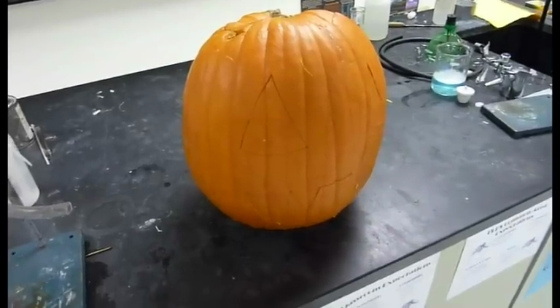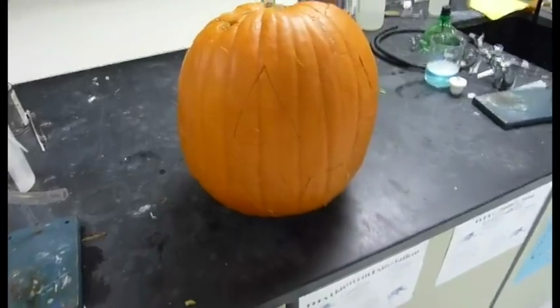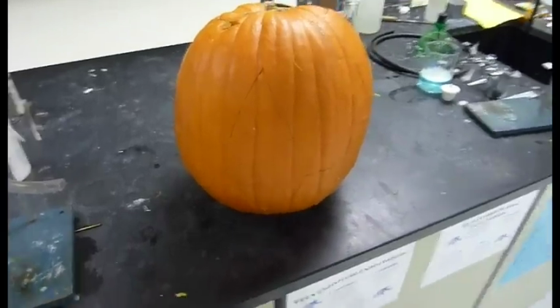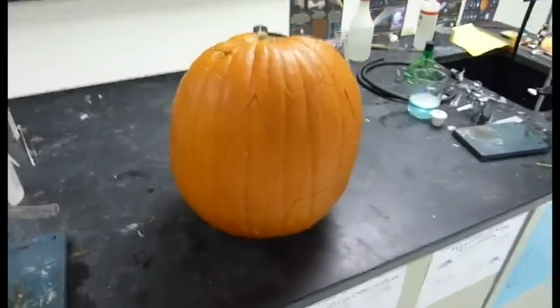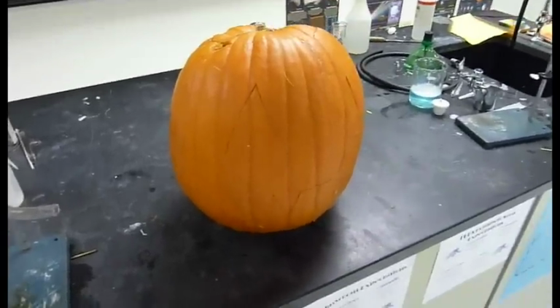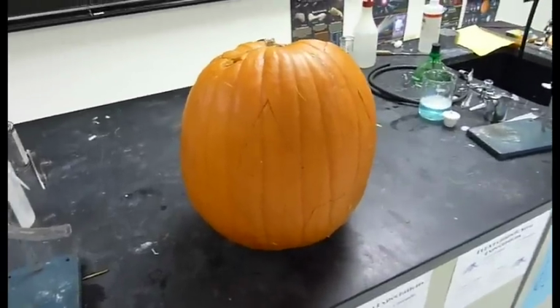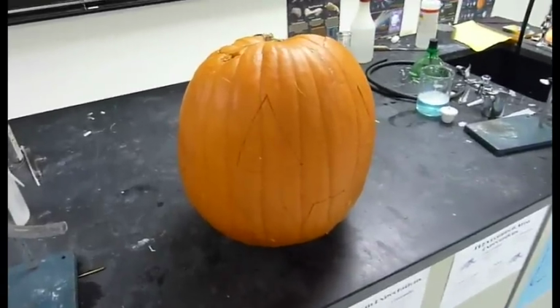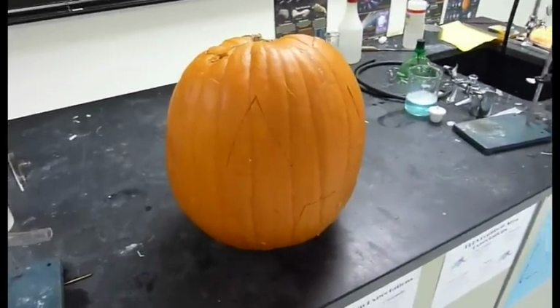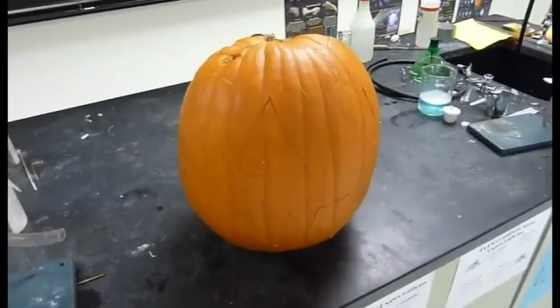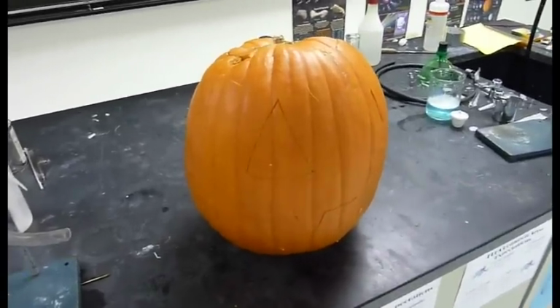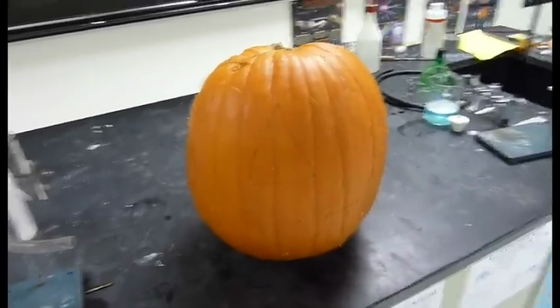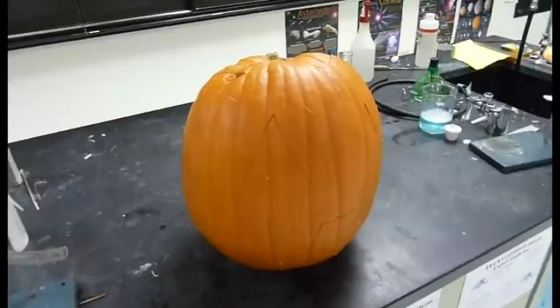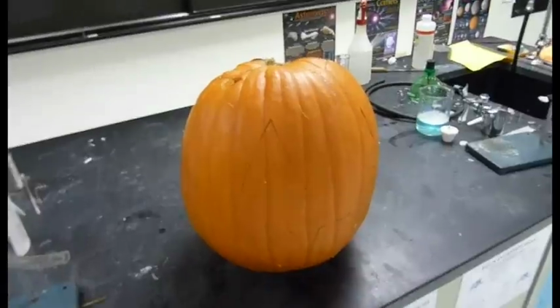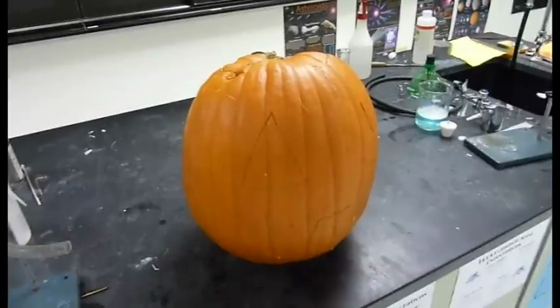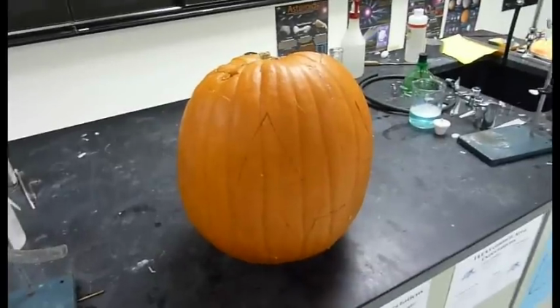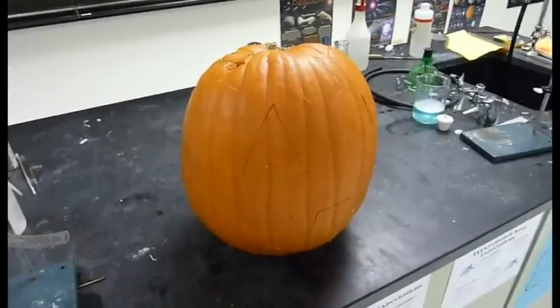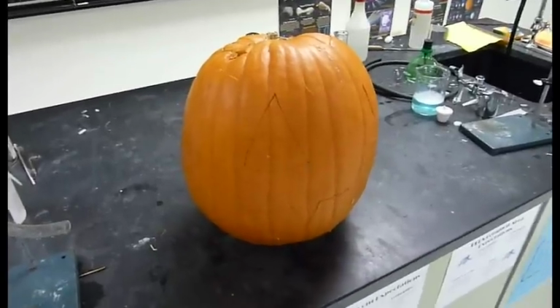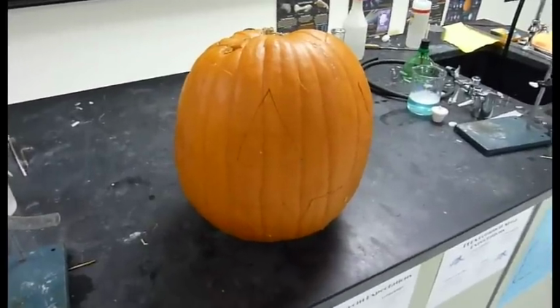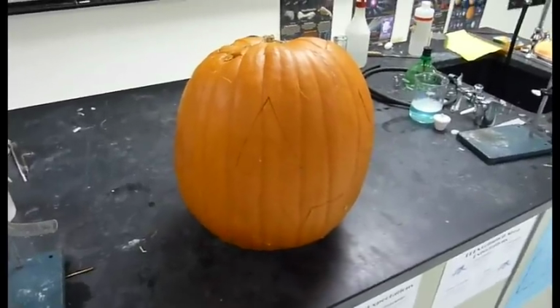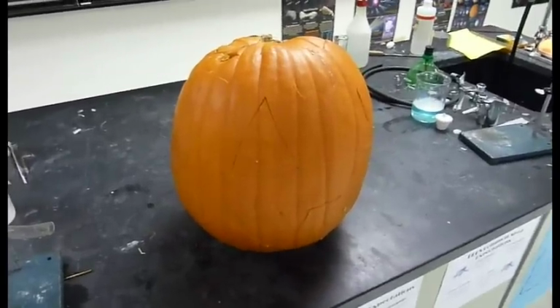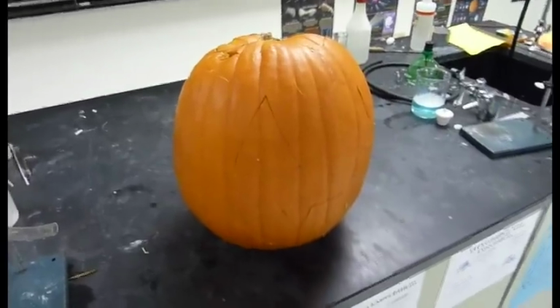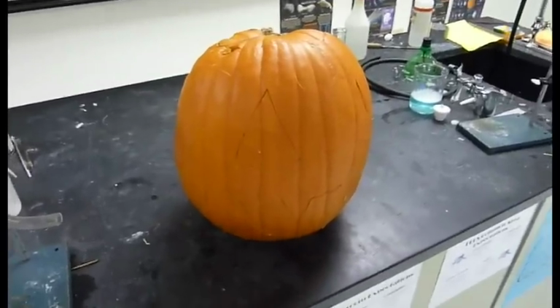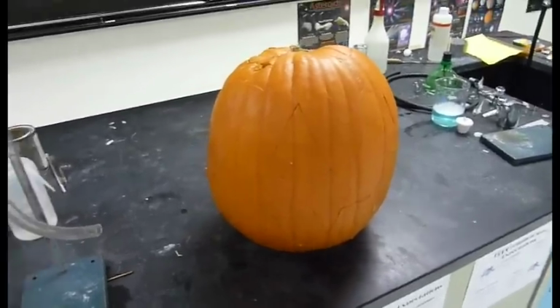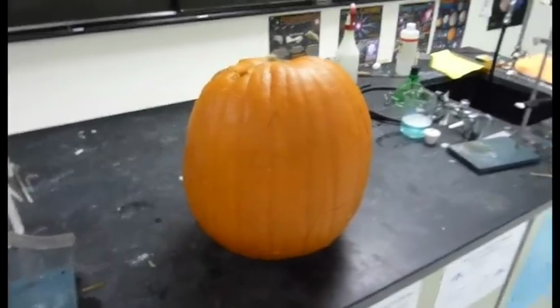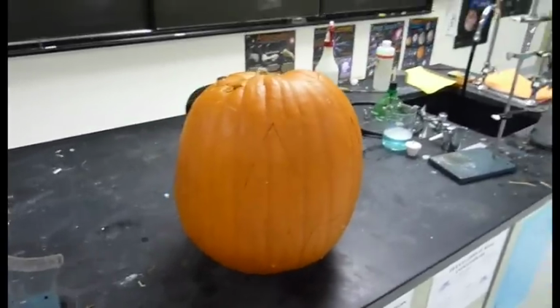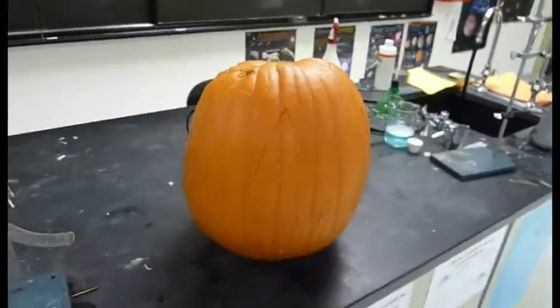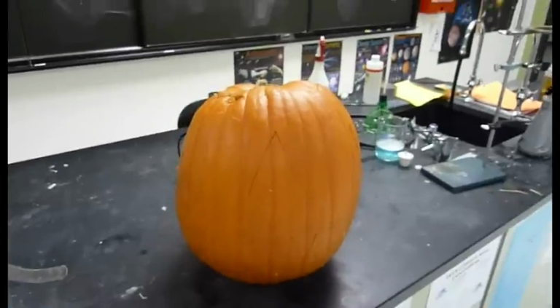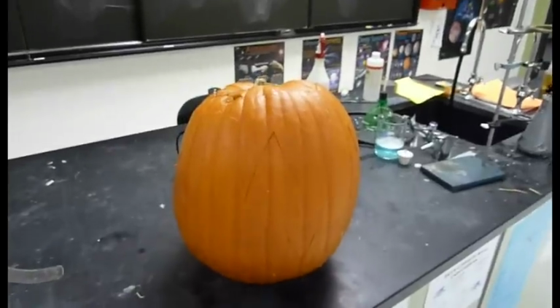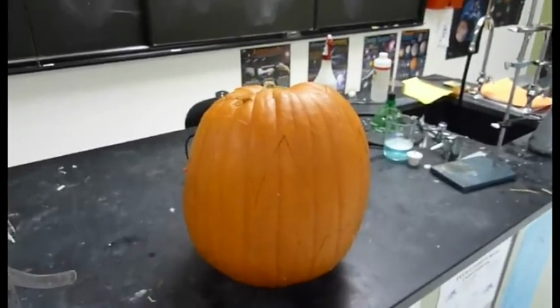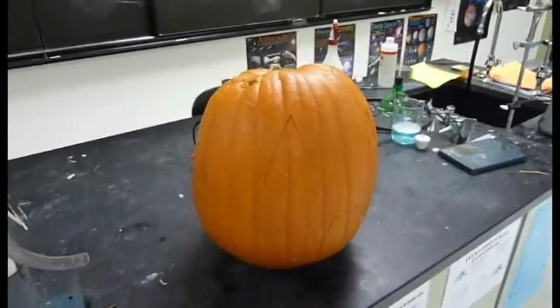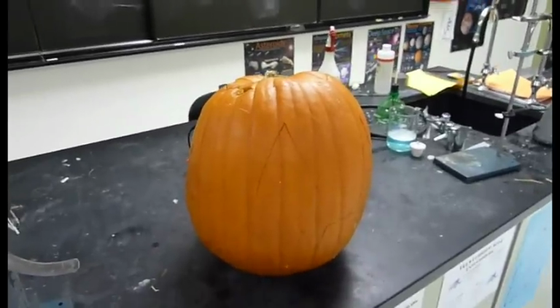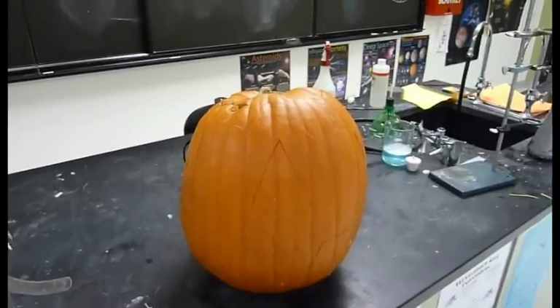Hi, Ken Ben here. I'm going to show you the self-carving pumpkin demonstration. Self-carving pumpkin is a very popular demonstration because of the loud boom that you get at the end.